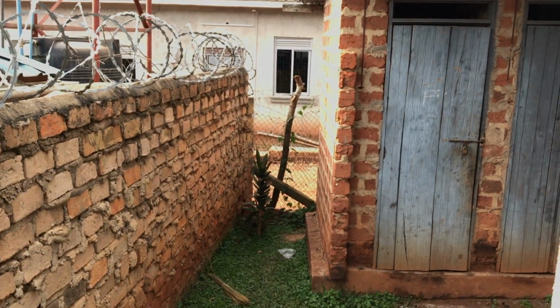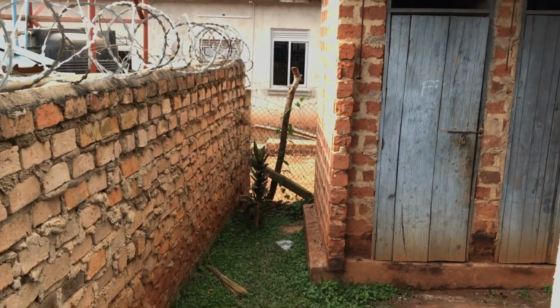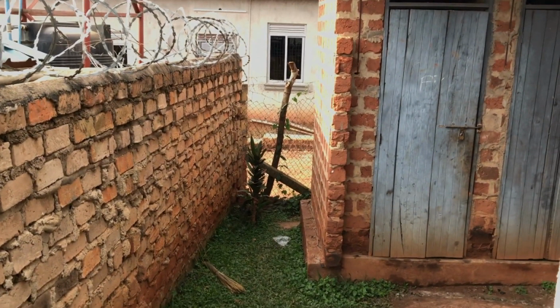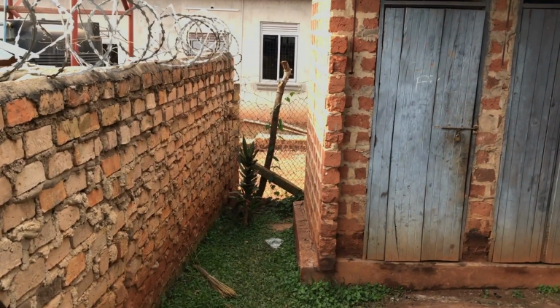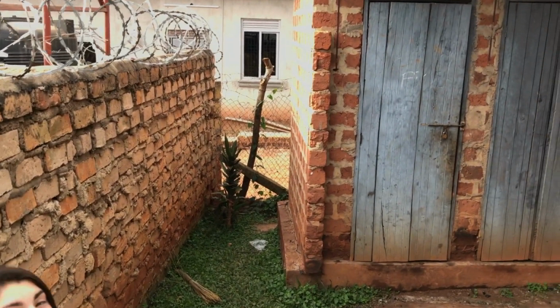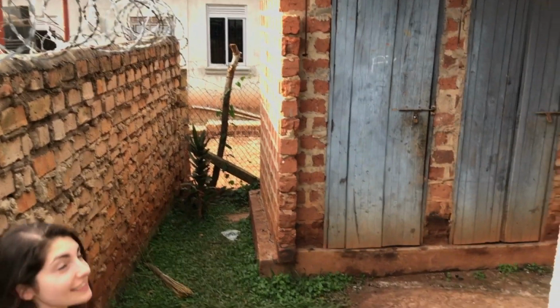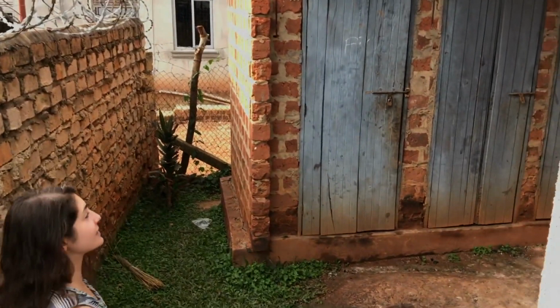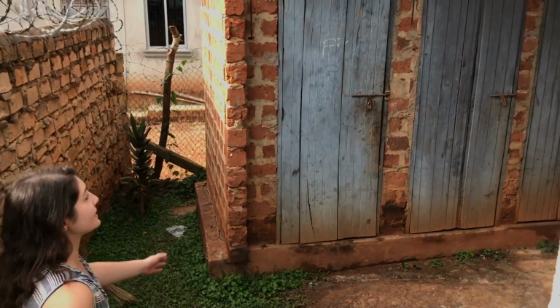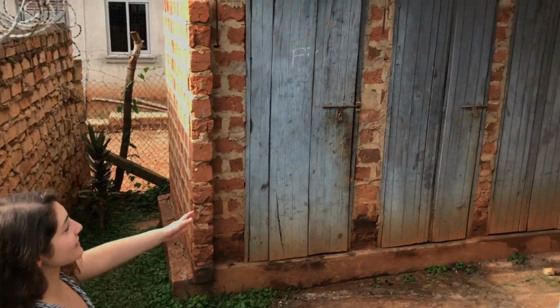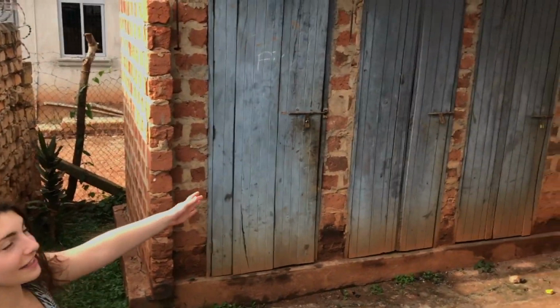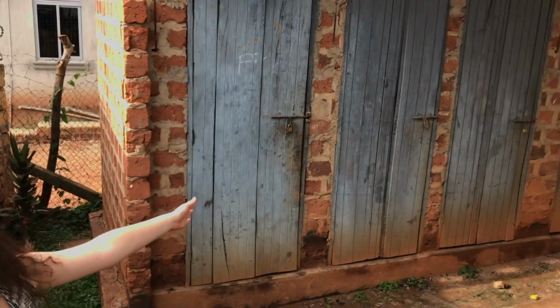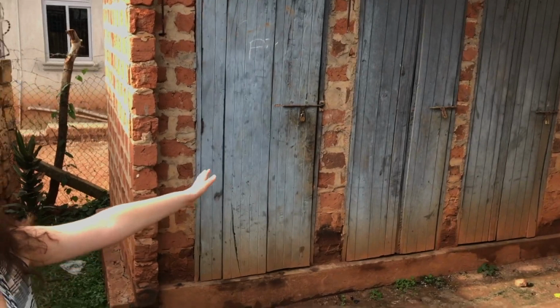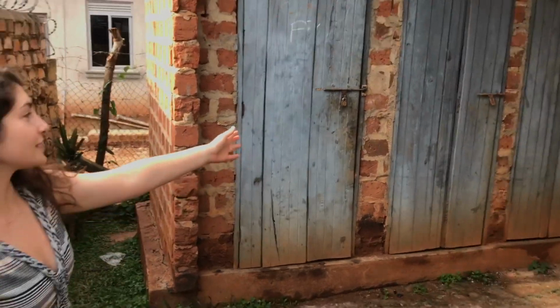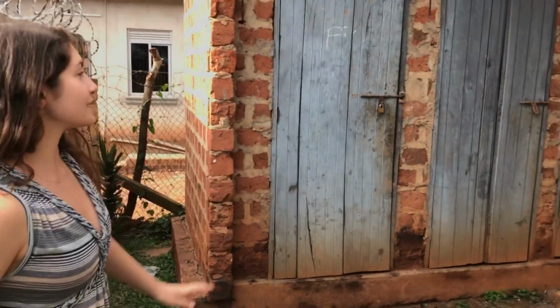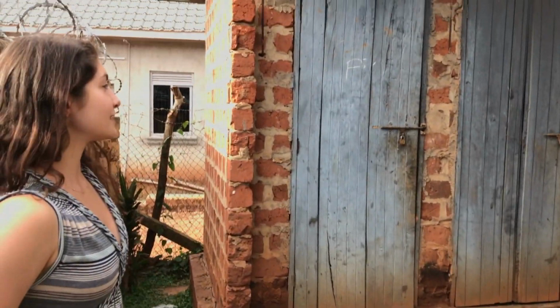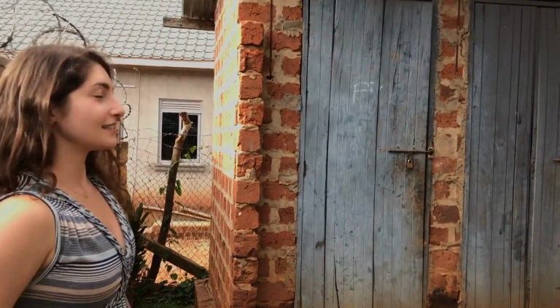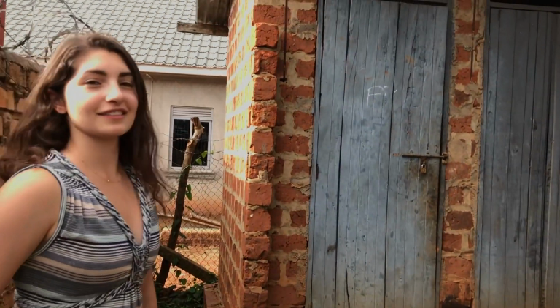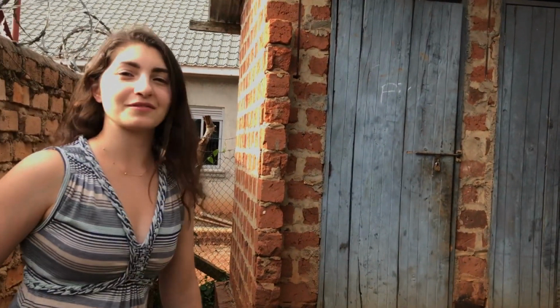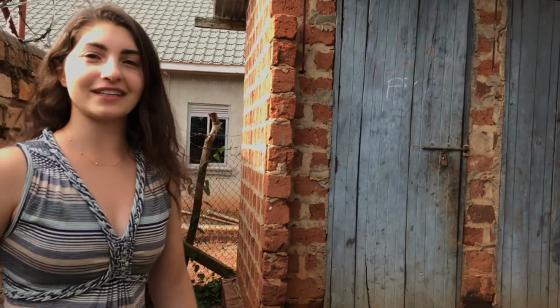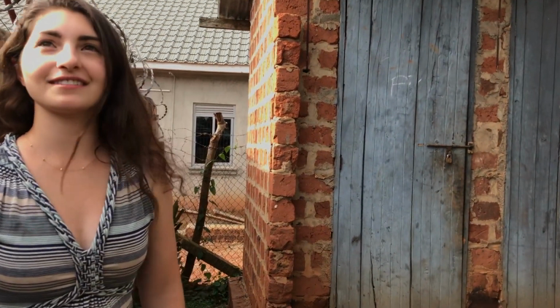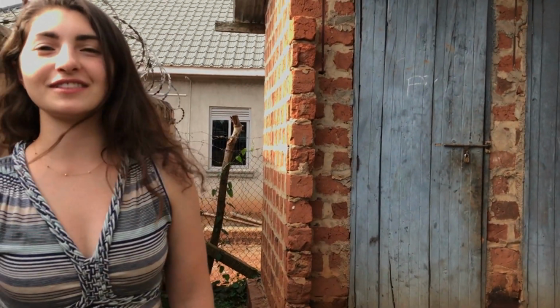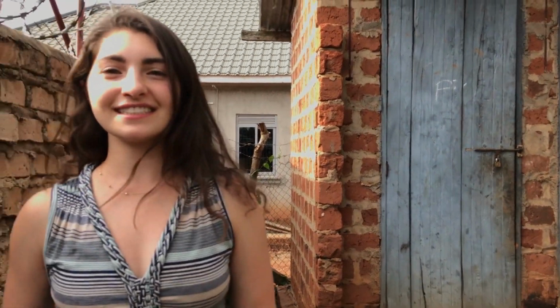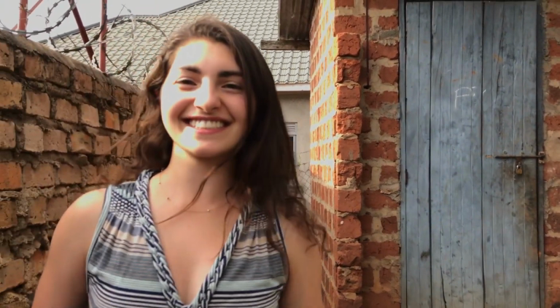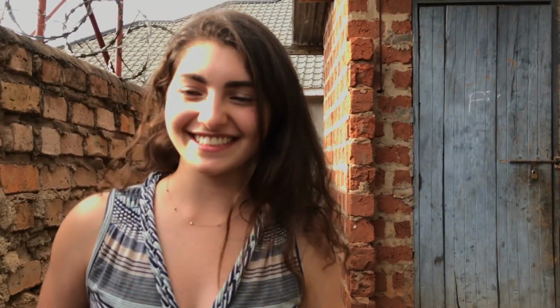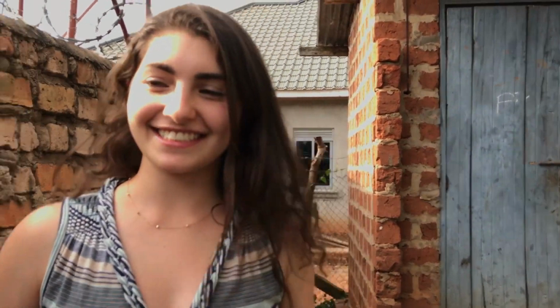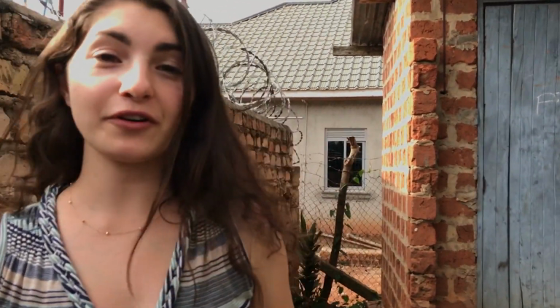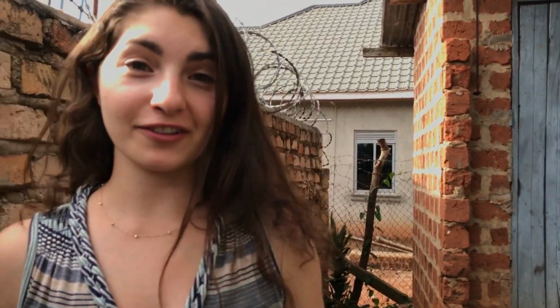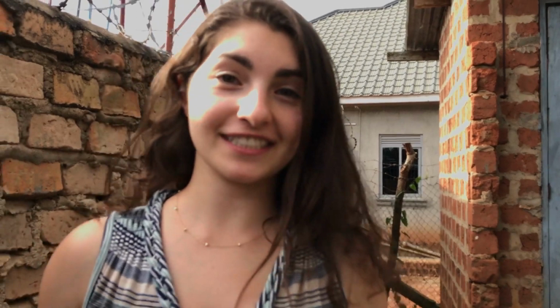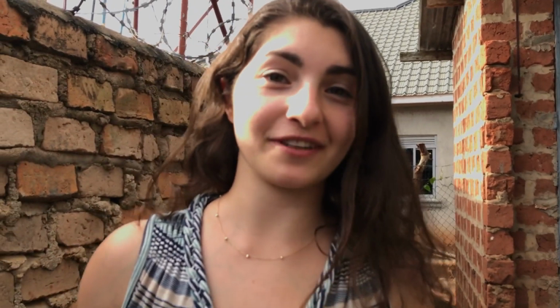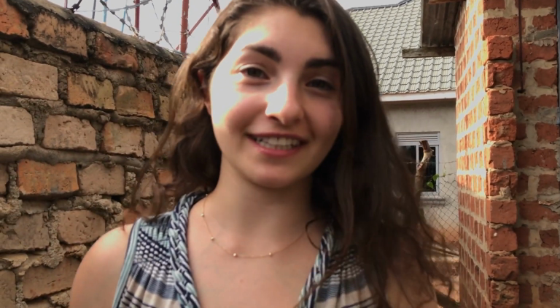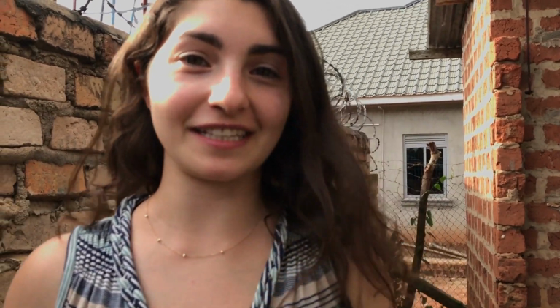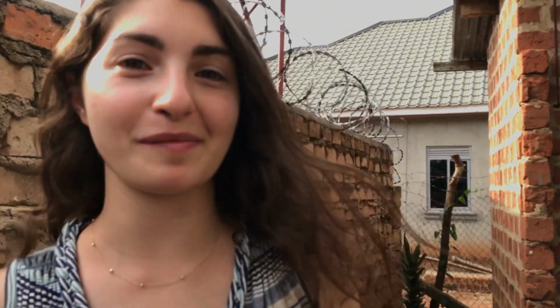Back here is our latrine — it's the second one from the left. It's very cozy. No cockroaches, so we got lucky in that department.